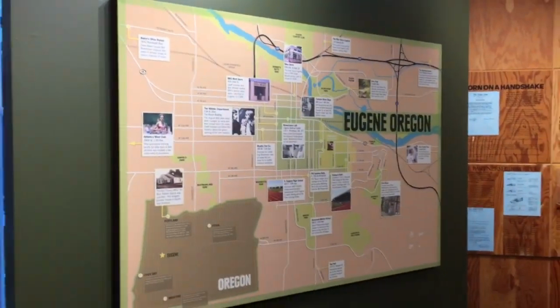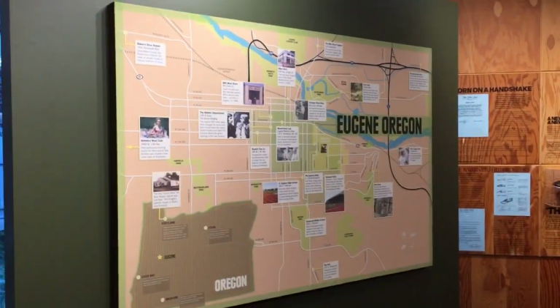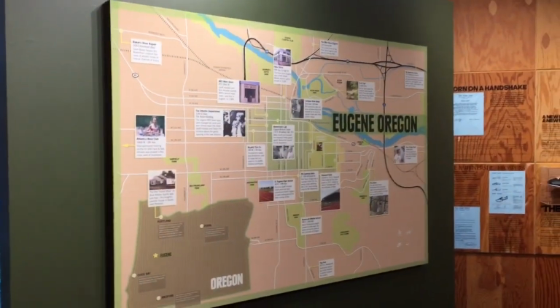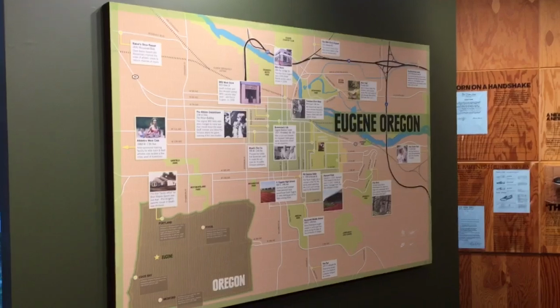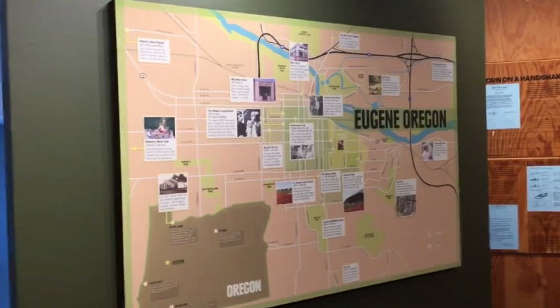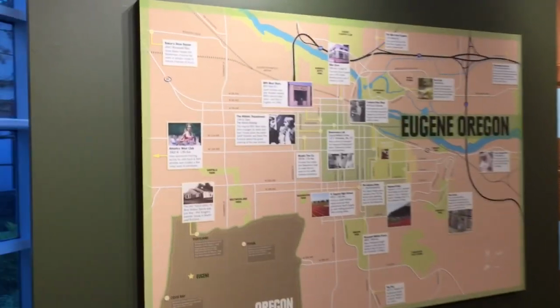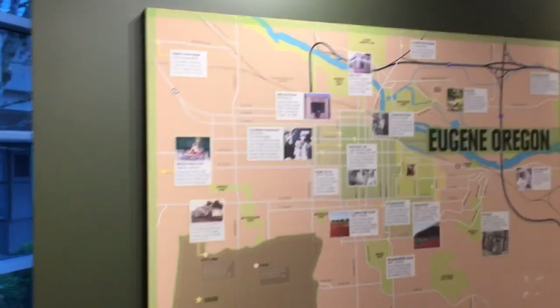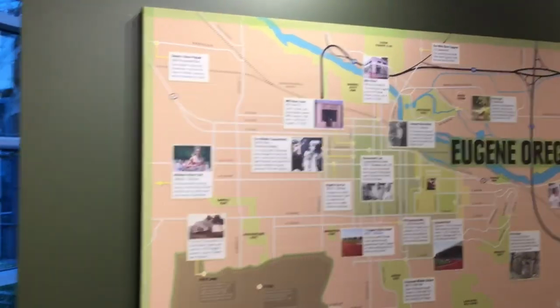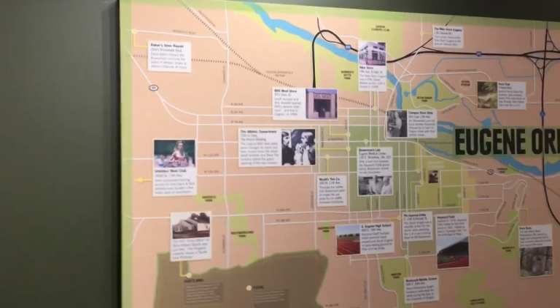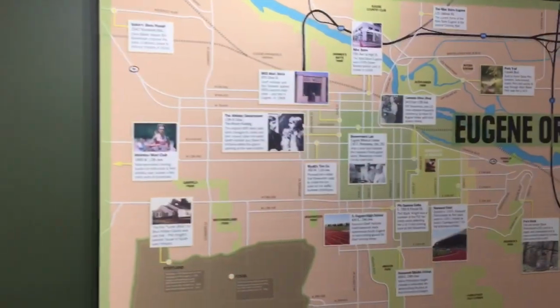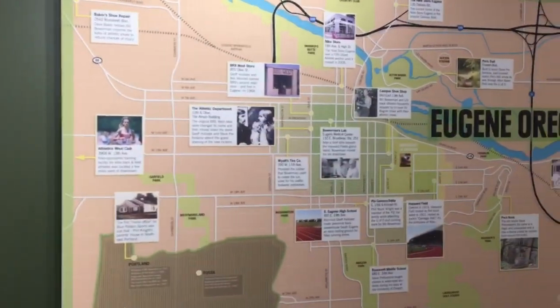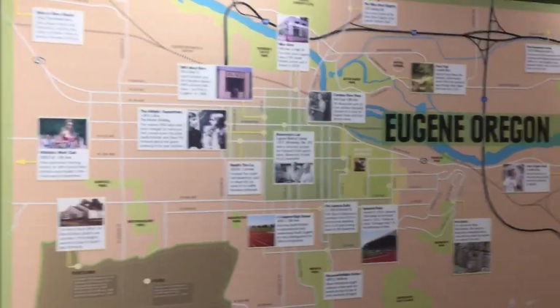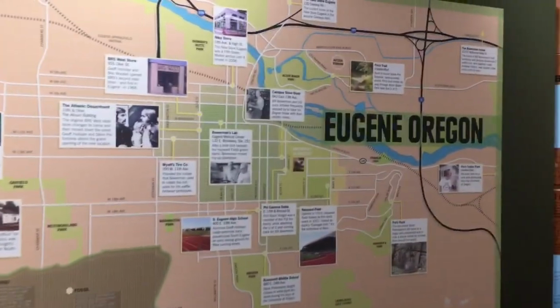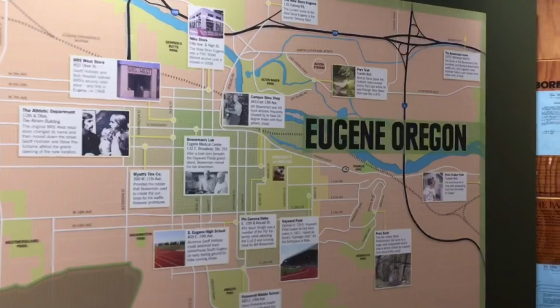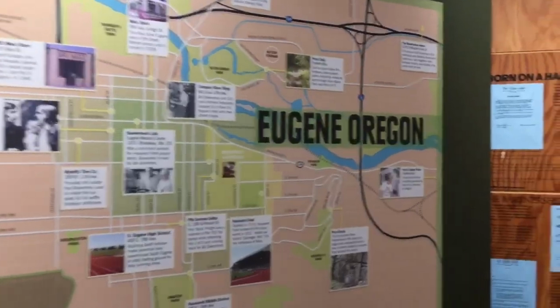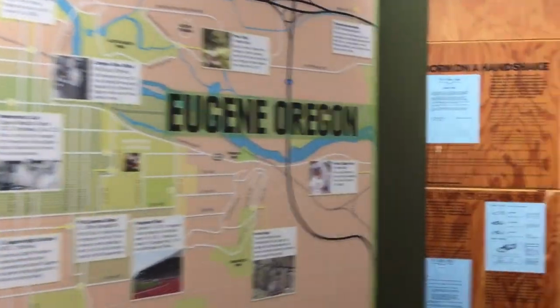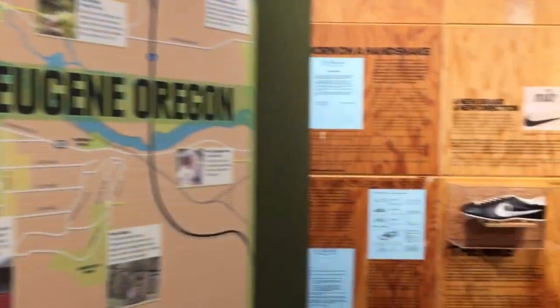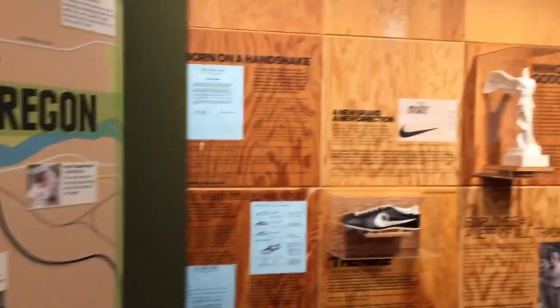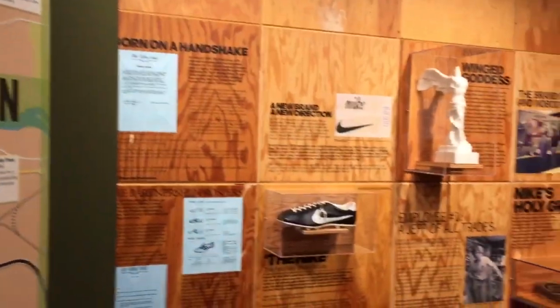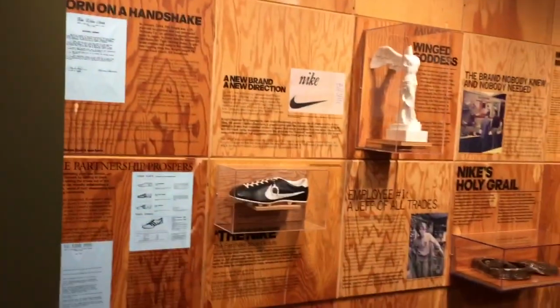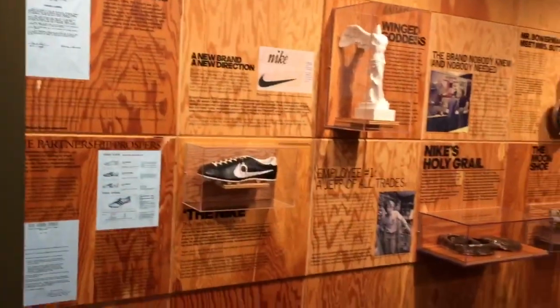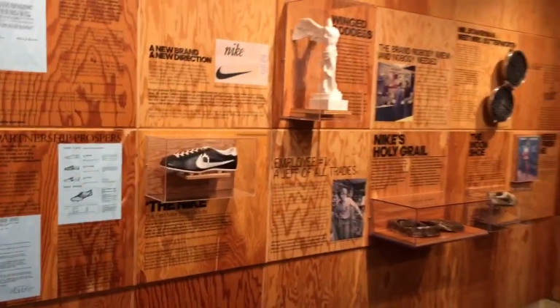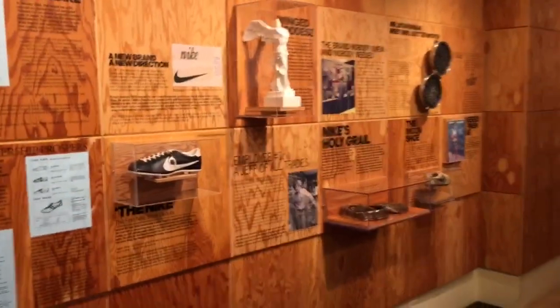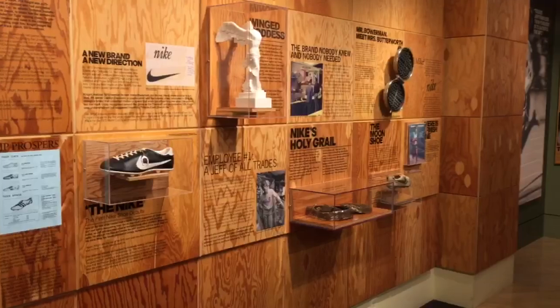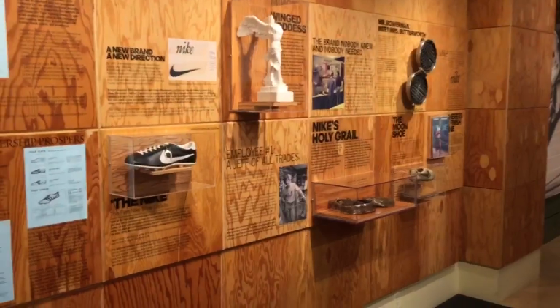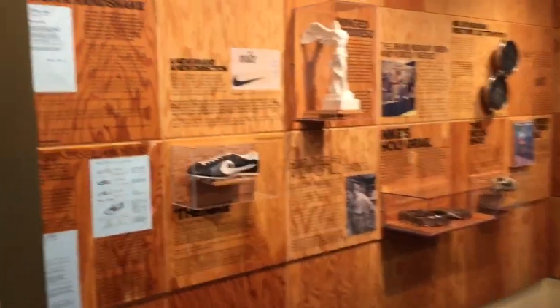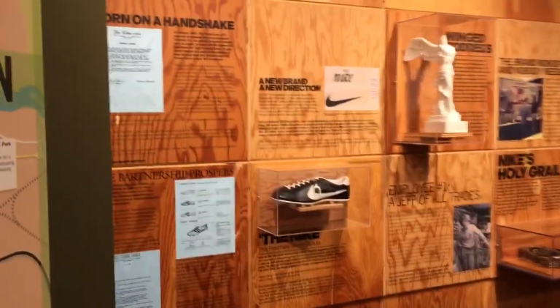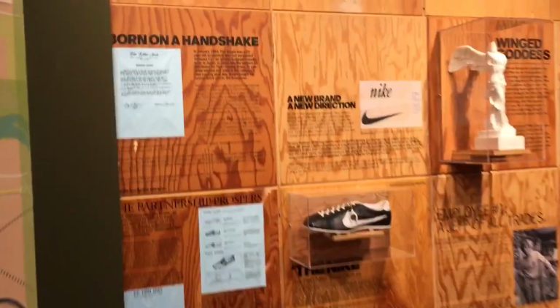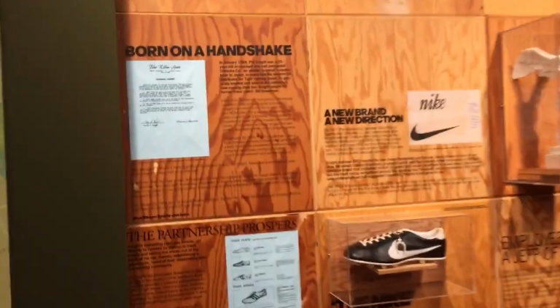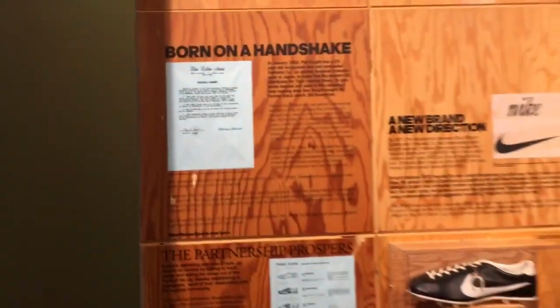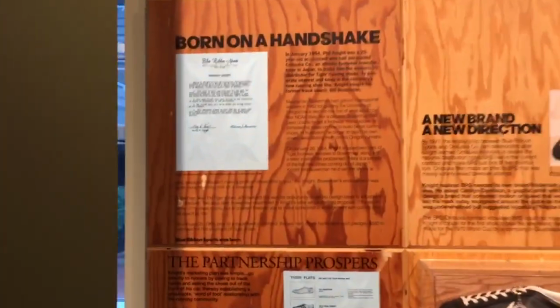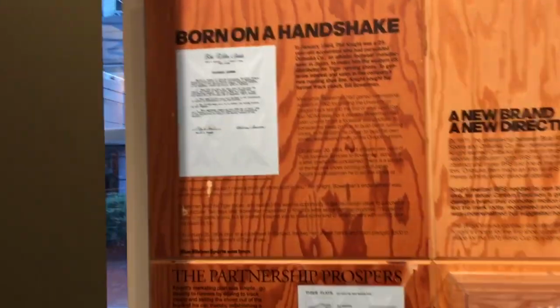The map of Eugene, Oregon — that's where the University of Oregon is. And then over here is an amazing wall. Born on a handshake.